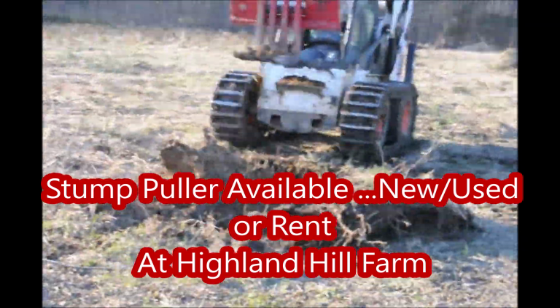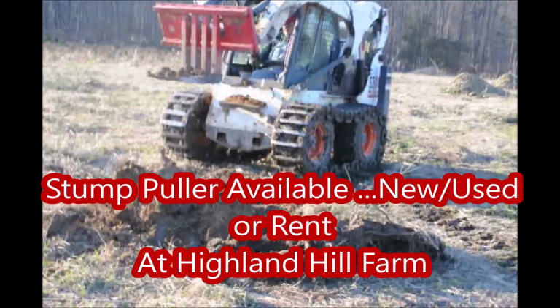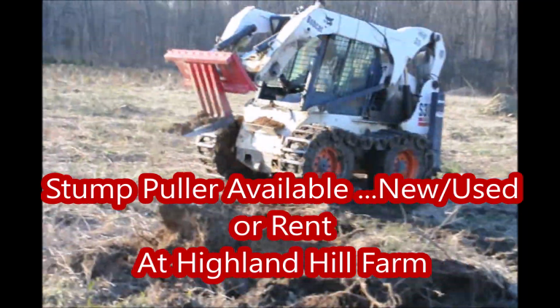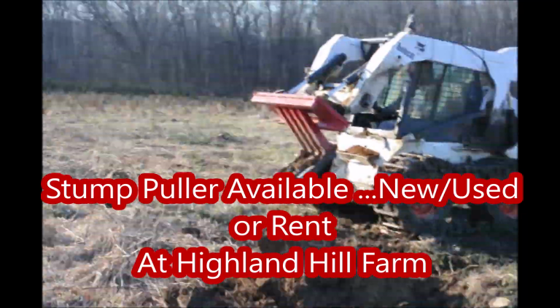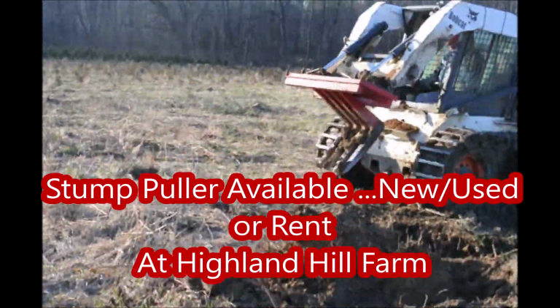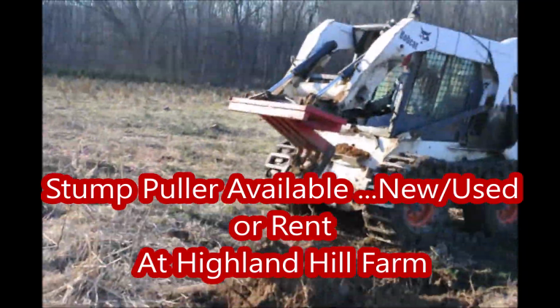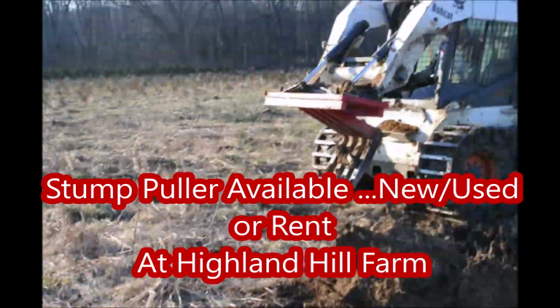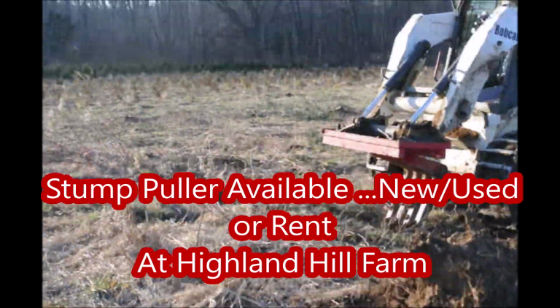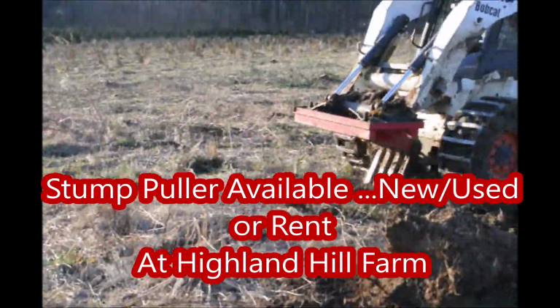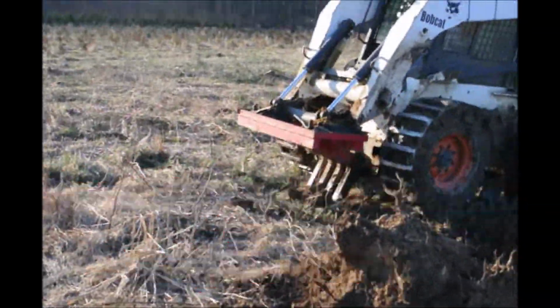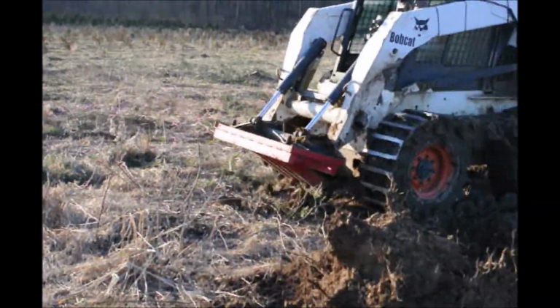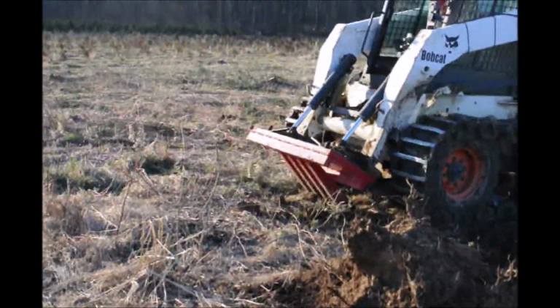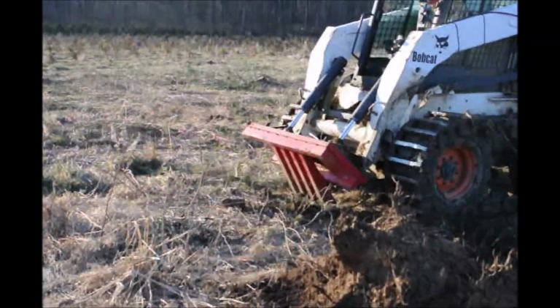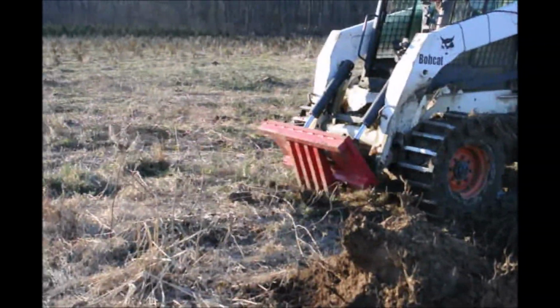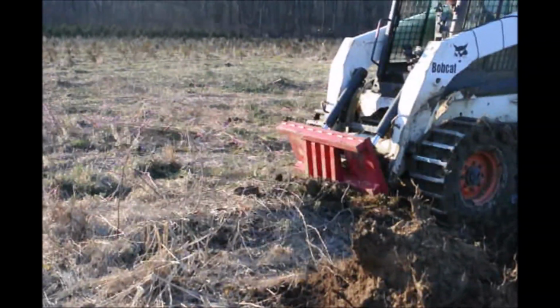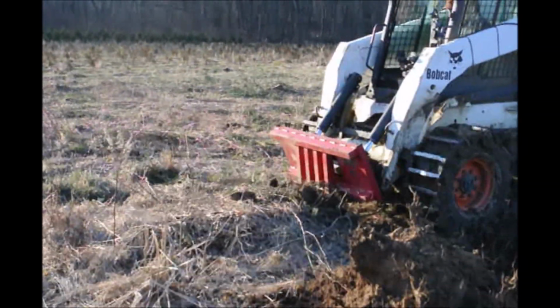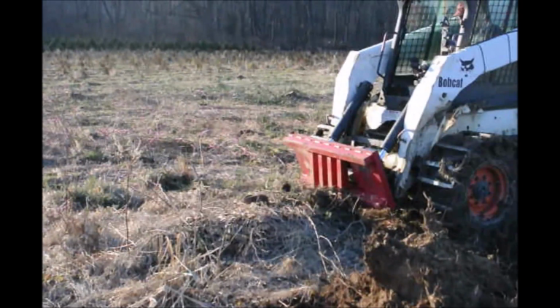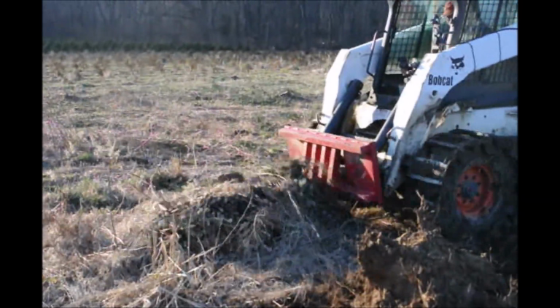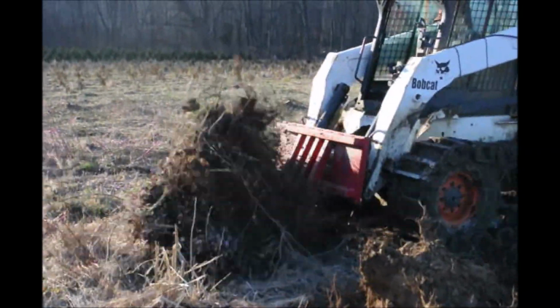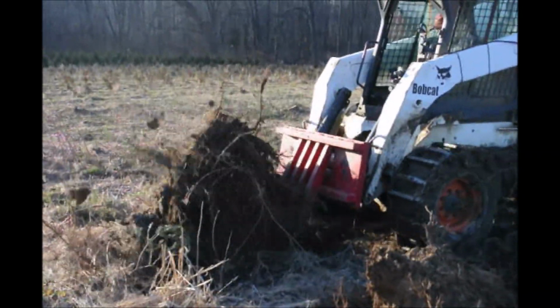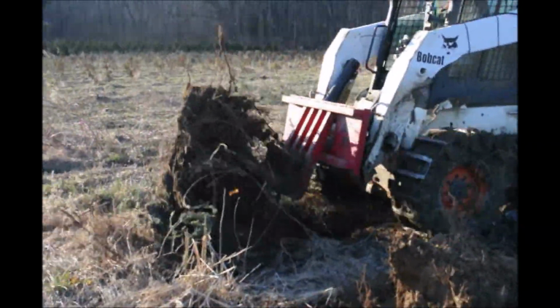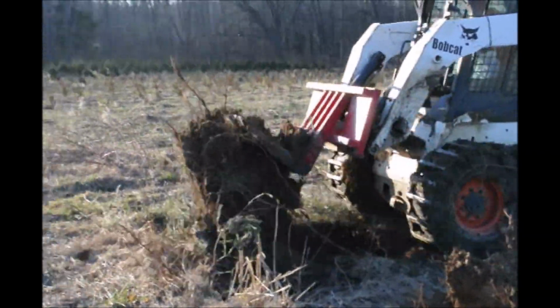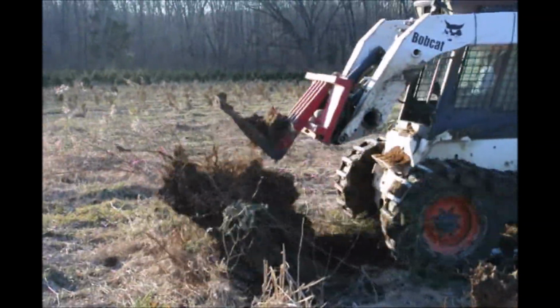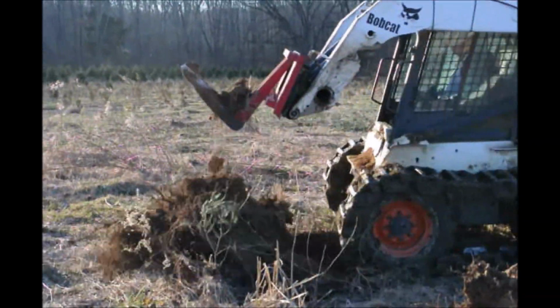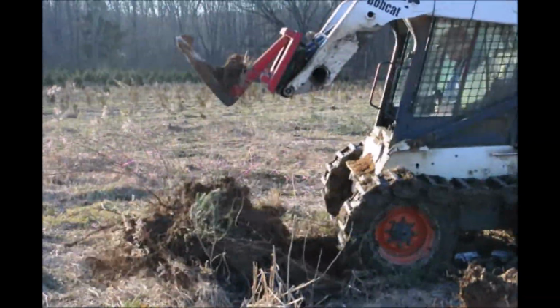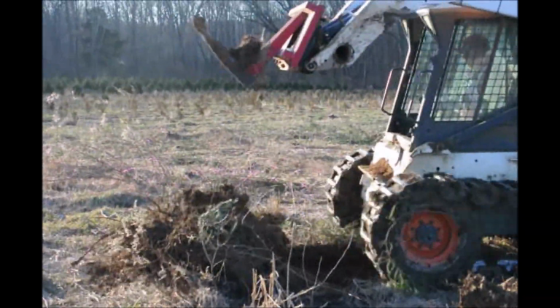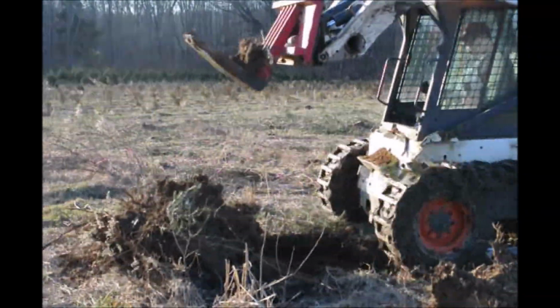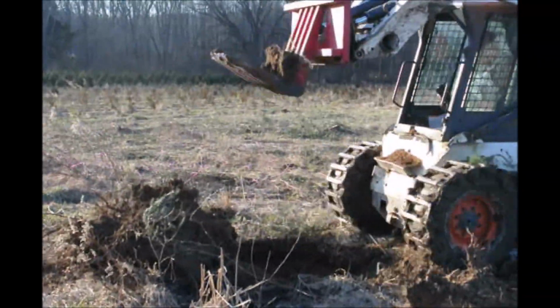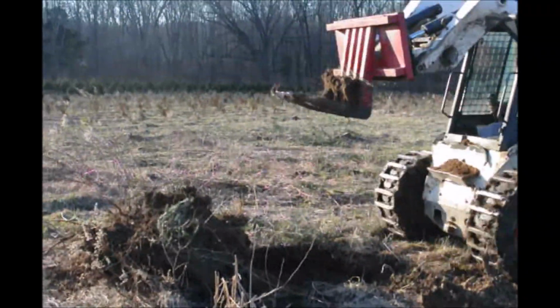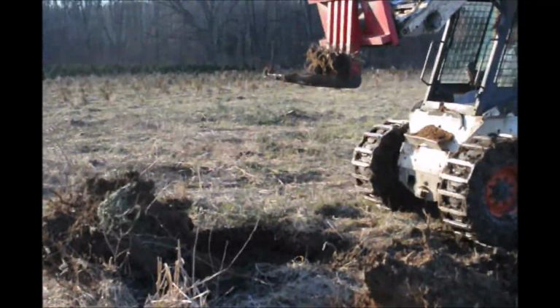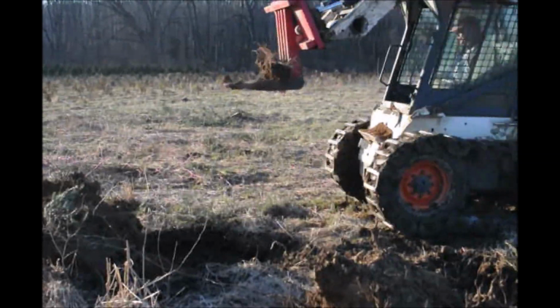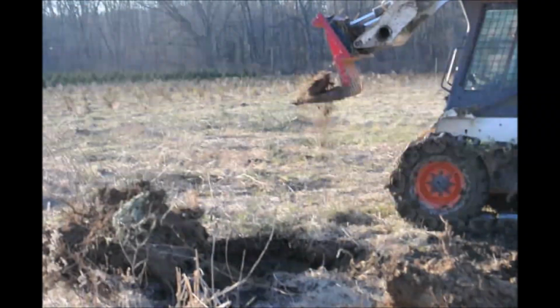This is a Red Boss stump puller that we have, and we do make it available to our customers if you want to rent it for a day, or if you want to buy a used one — we have used ones and we also sell new ones.